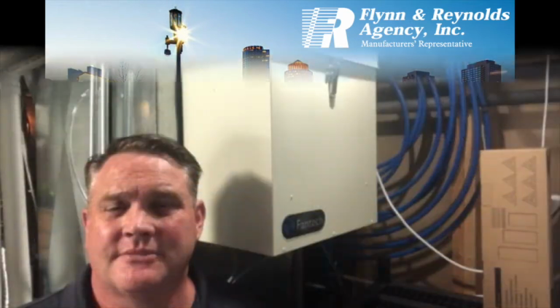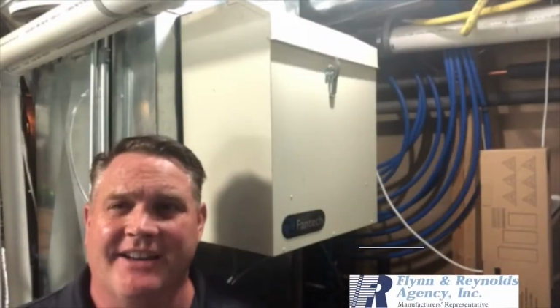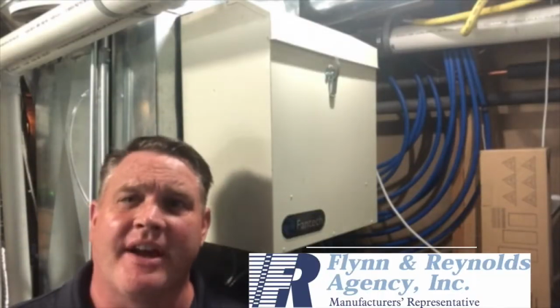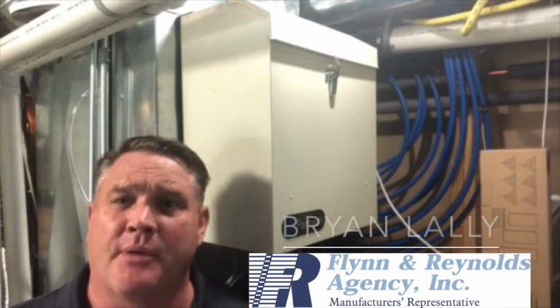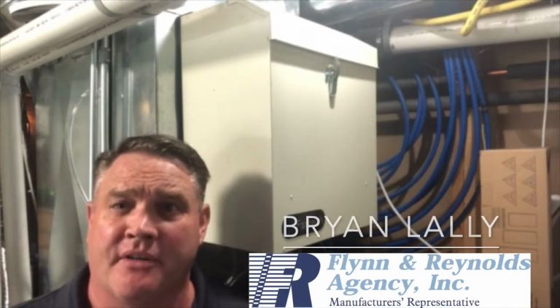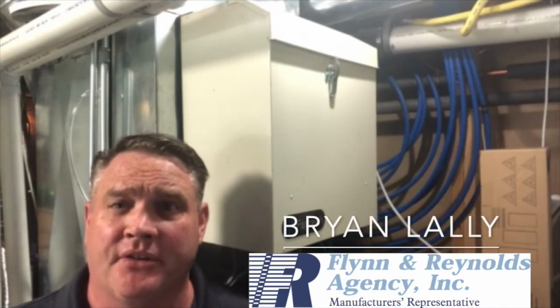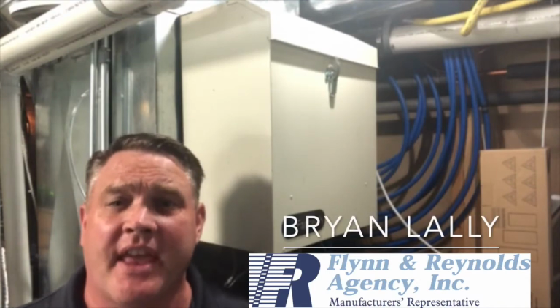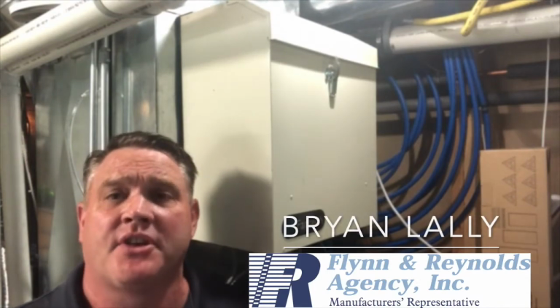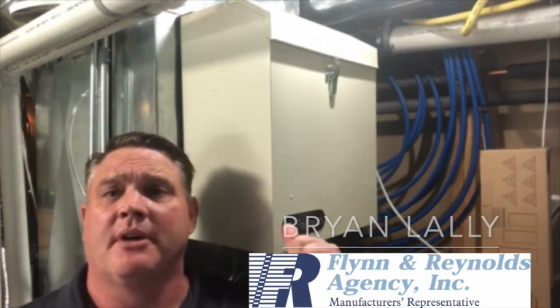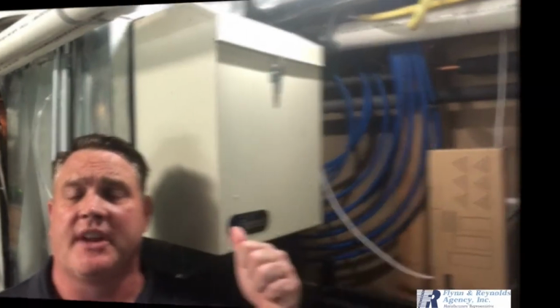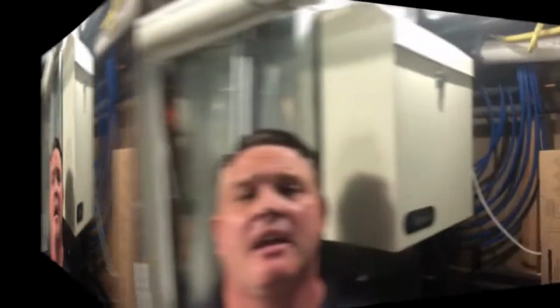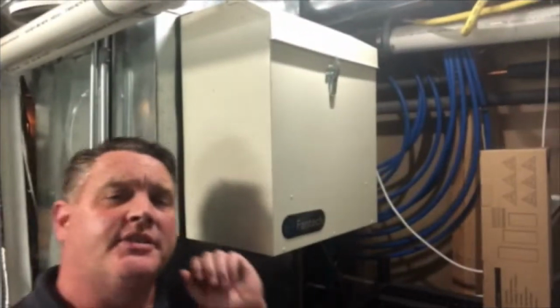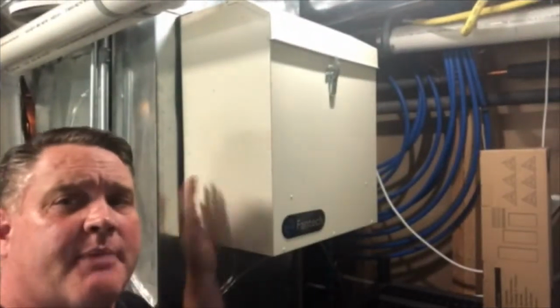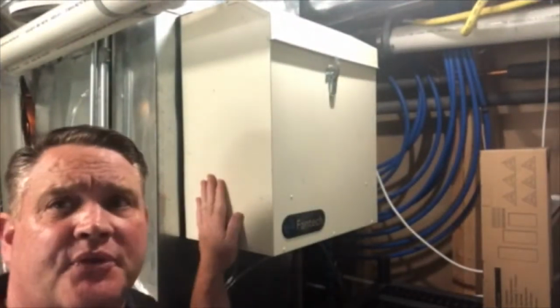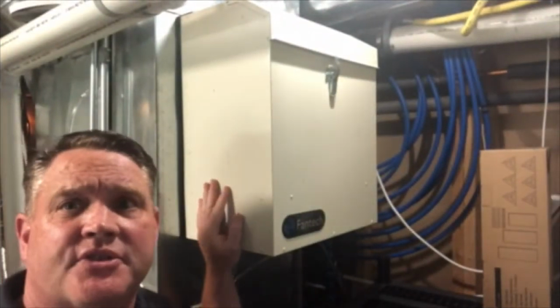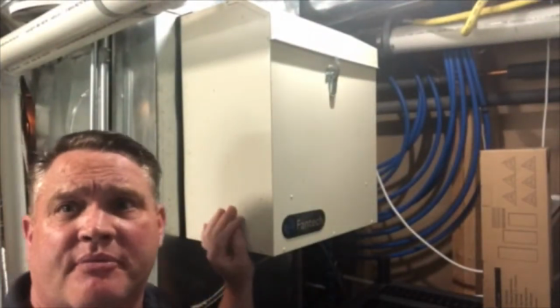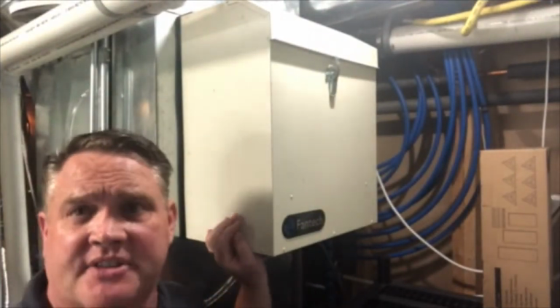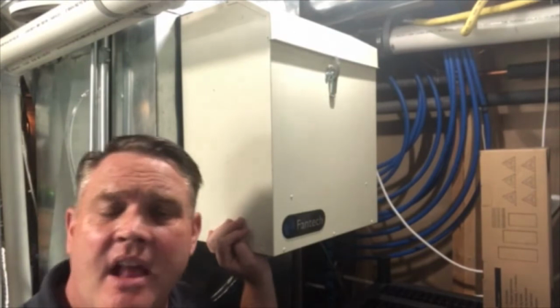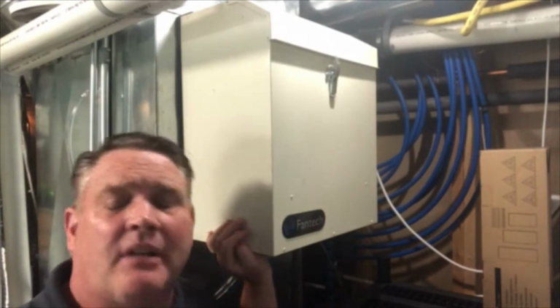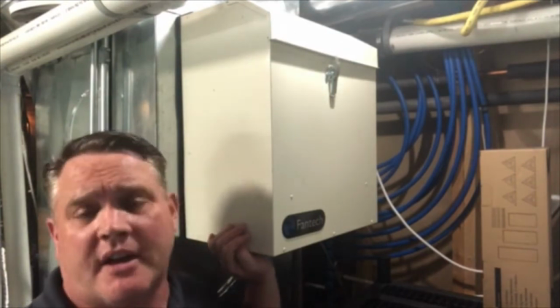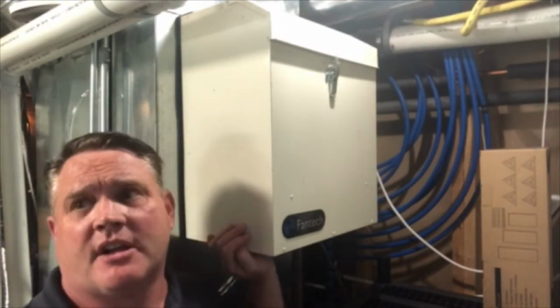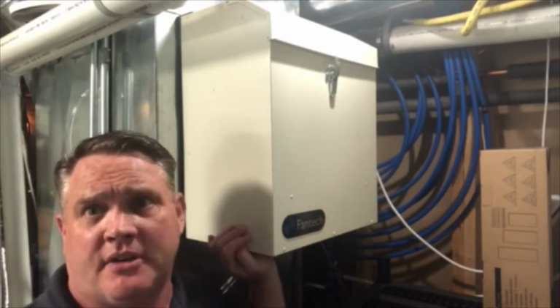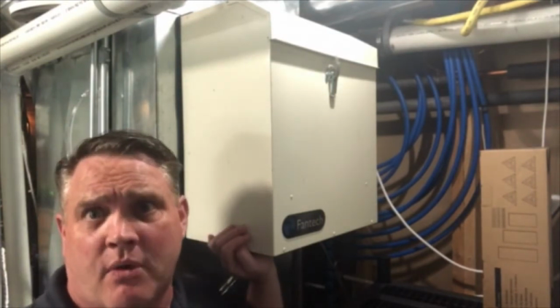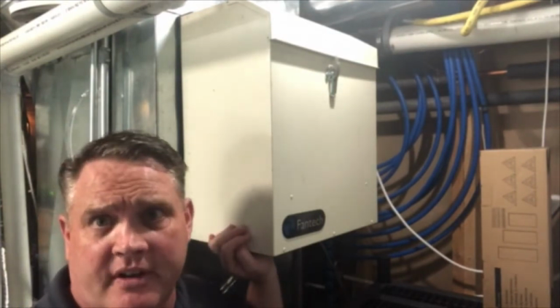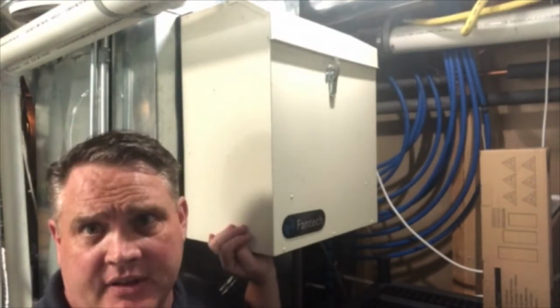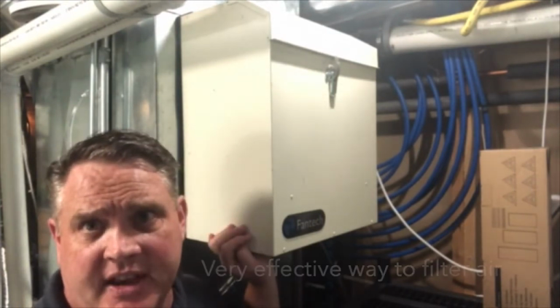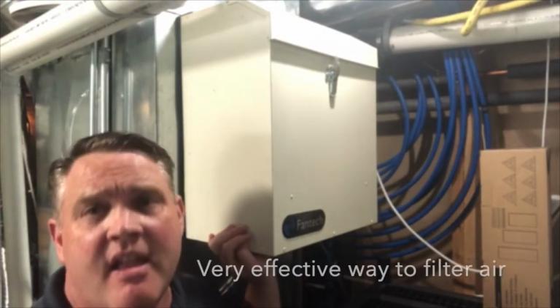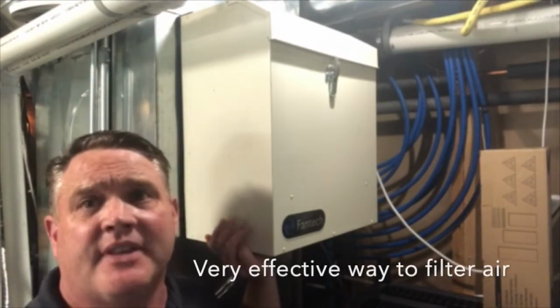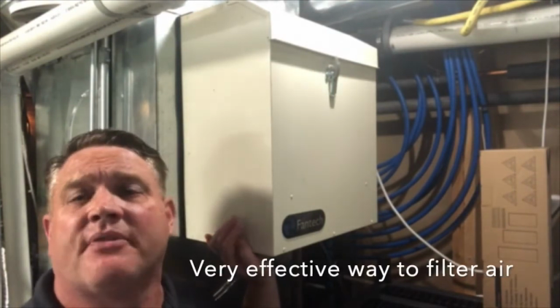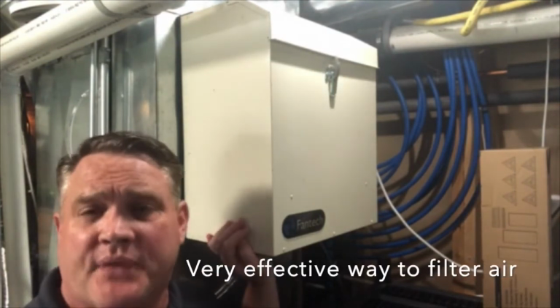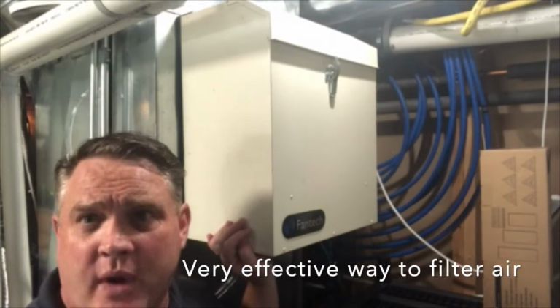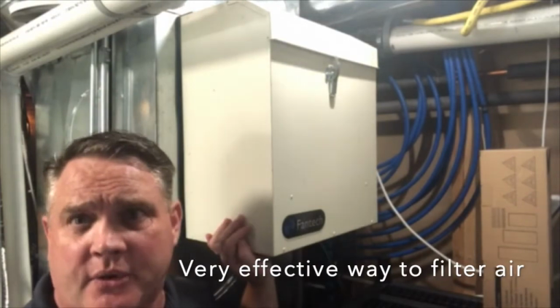Hi, I'm Brian Lally with Flynn & Reynolds, and today I want to talk to you about this guy. This is a HEPA filtration unit from Fantec. There's been a lot of talk about indoor air quality in our houses today, and this is a very effective way to do it.